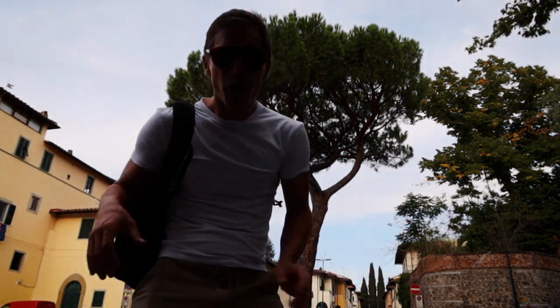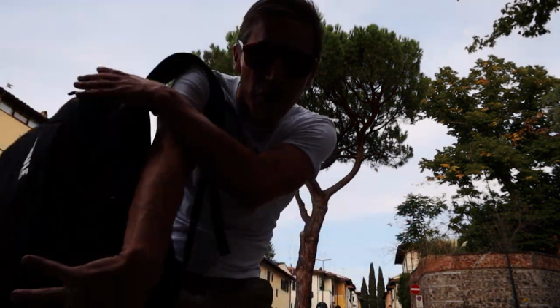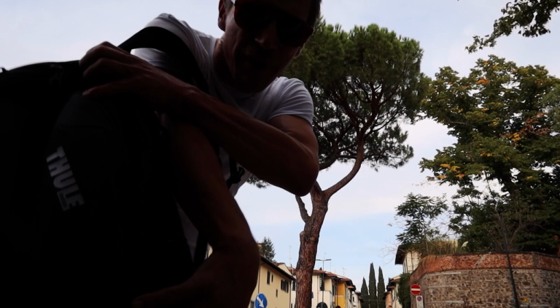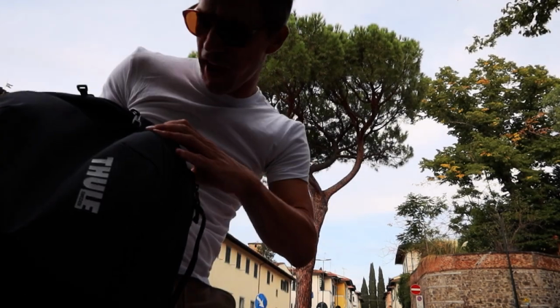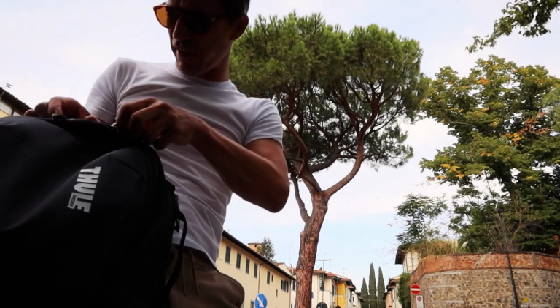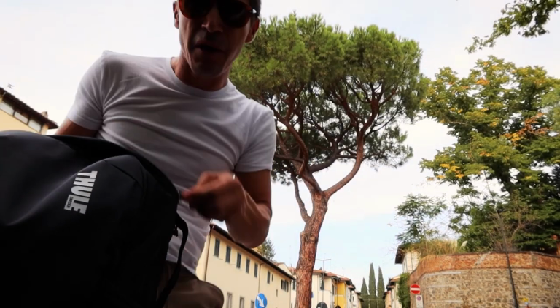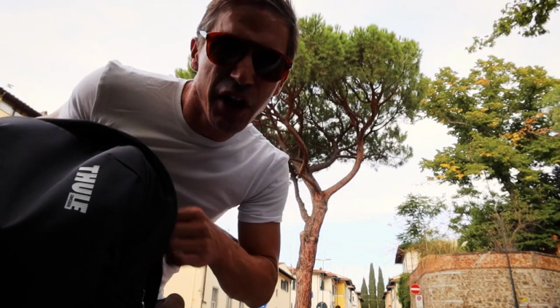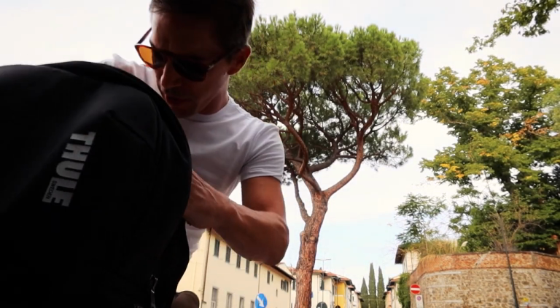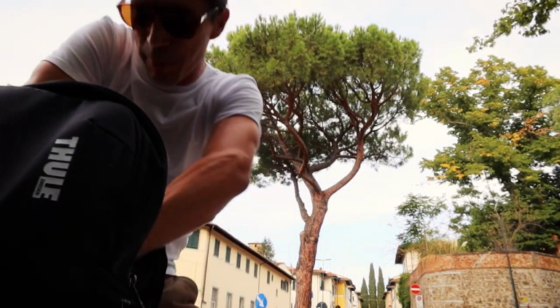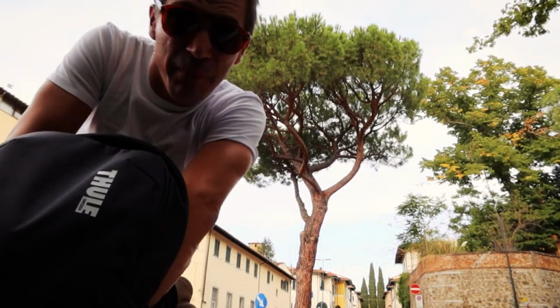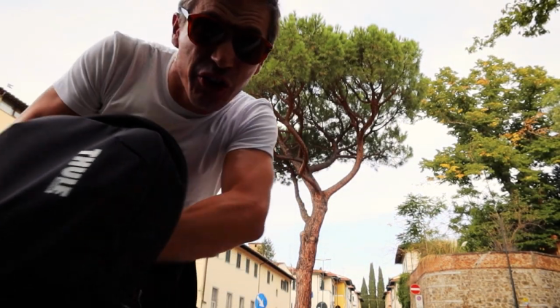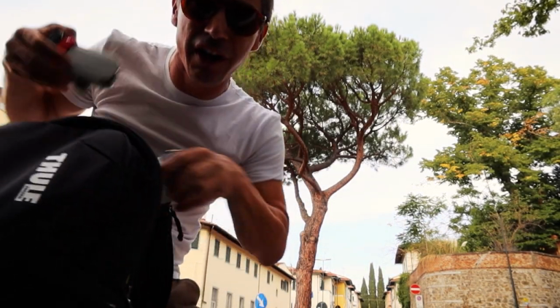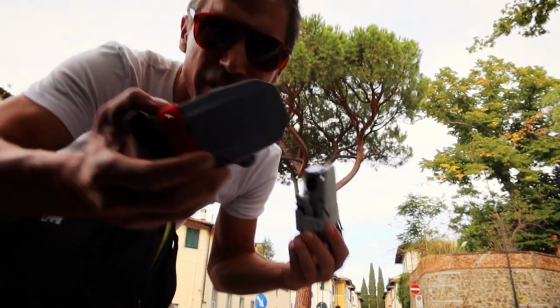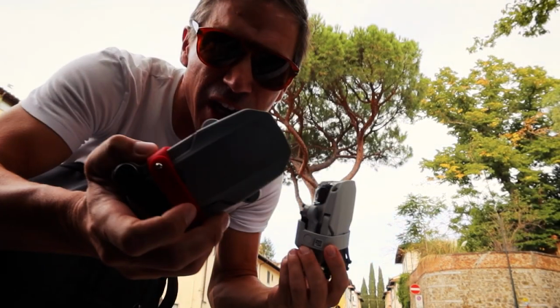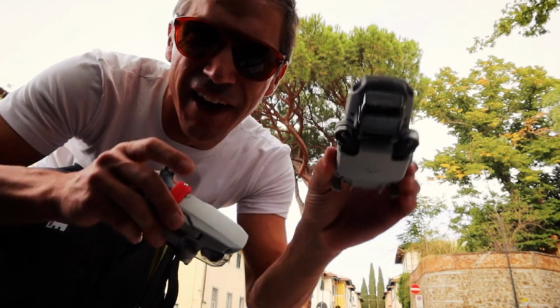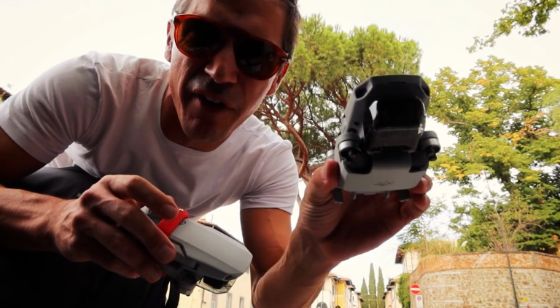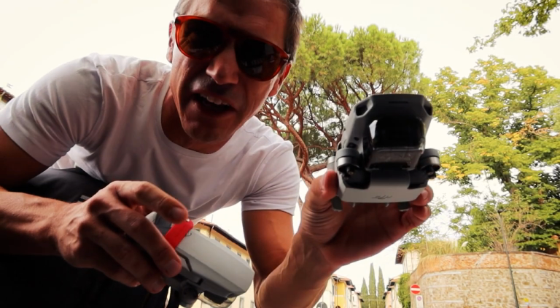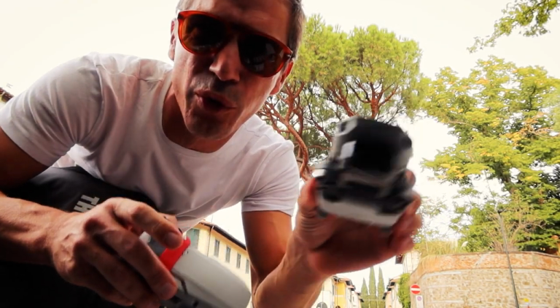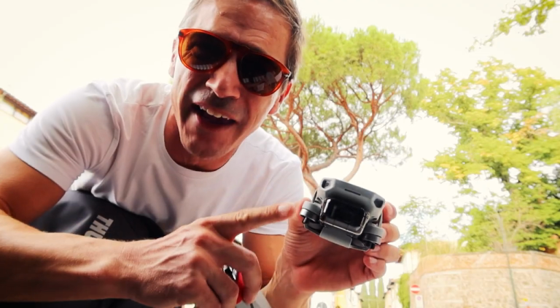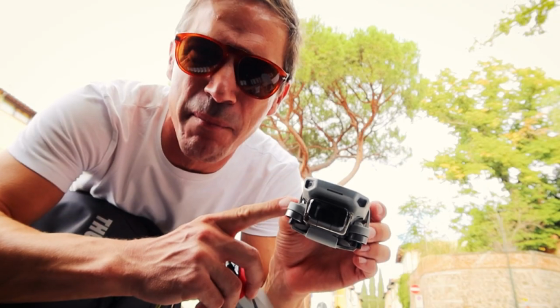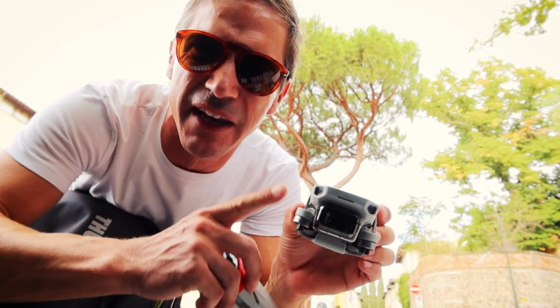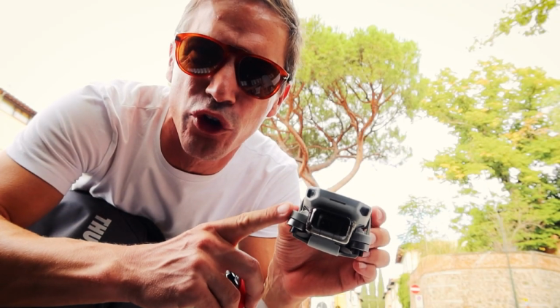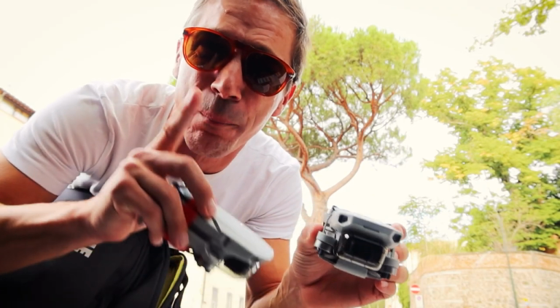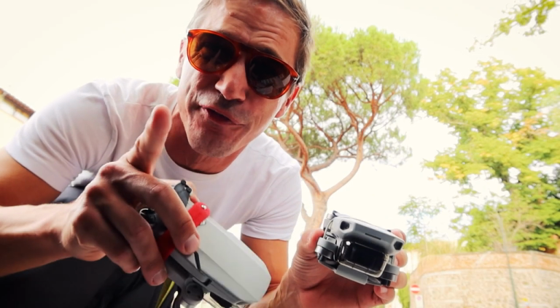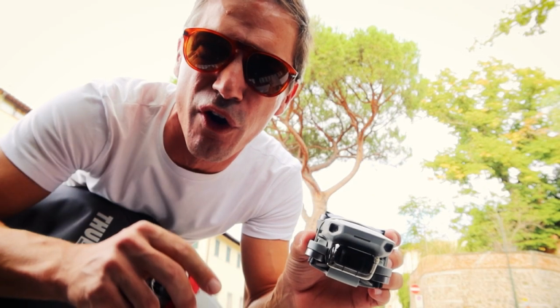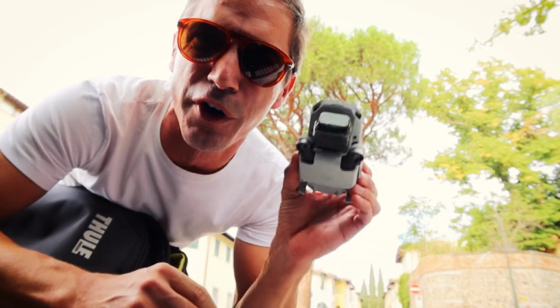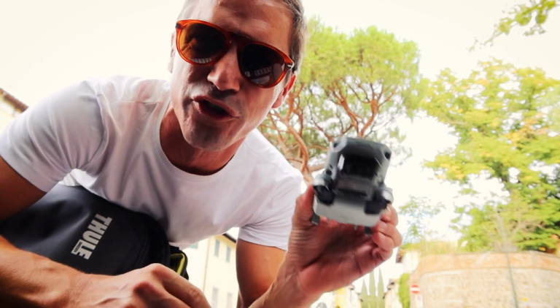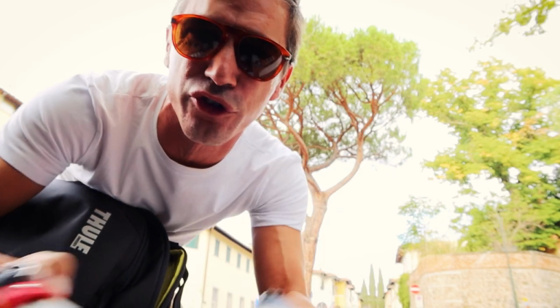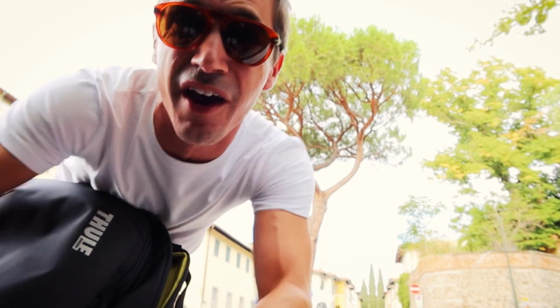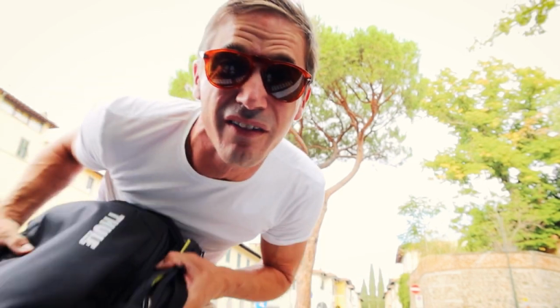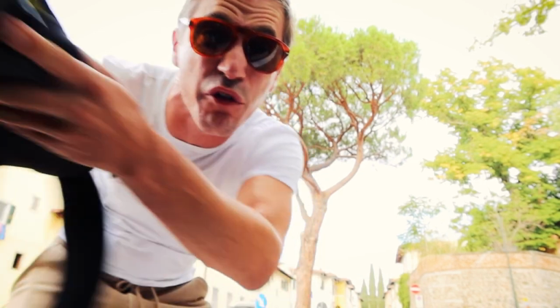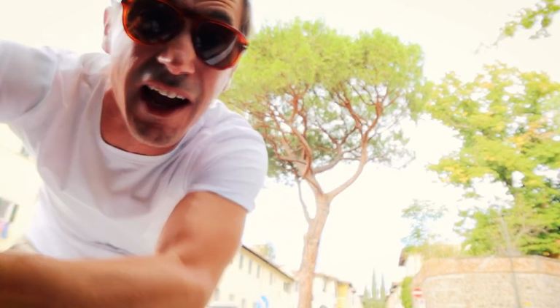Why switch from the DJI Mavic Mini 1 to the Mavic Mini 2? Here's the Mavic Mini 1, here's the Mavic Mini 2. And why could the Mavic Mini 2 be your best first drone or your best travel drone? Well, let's go find out.